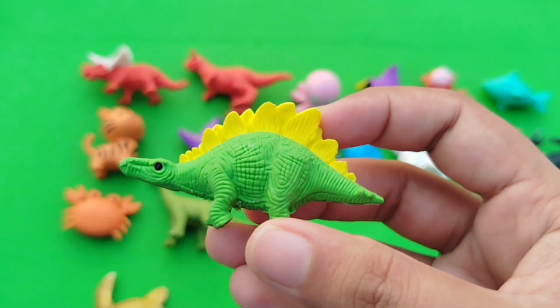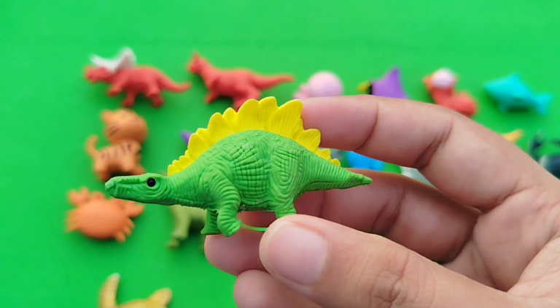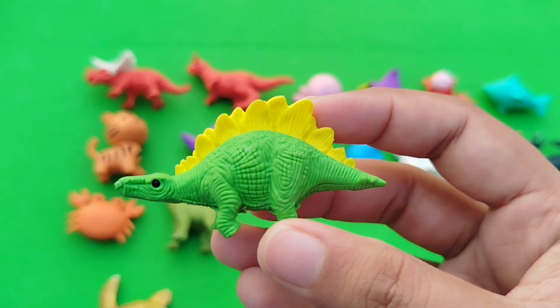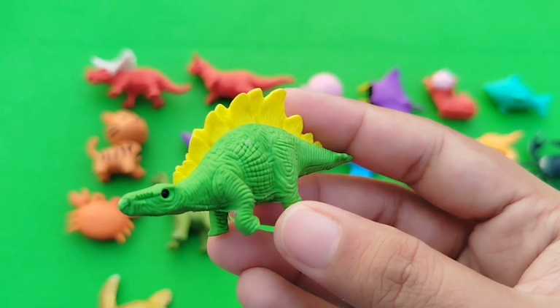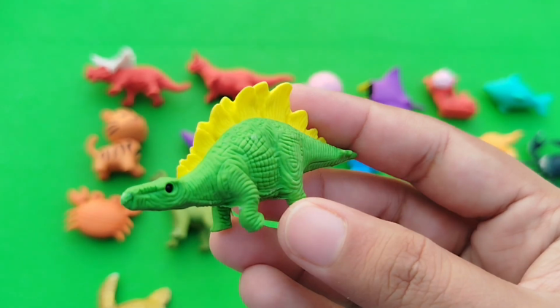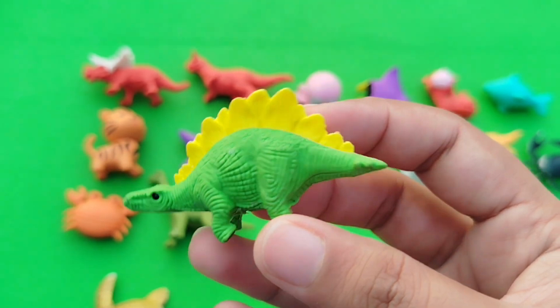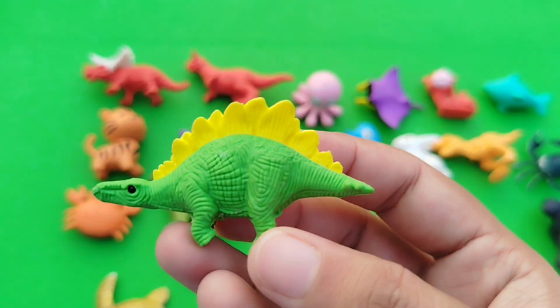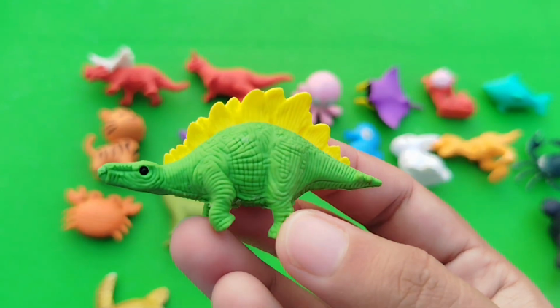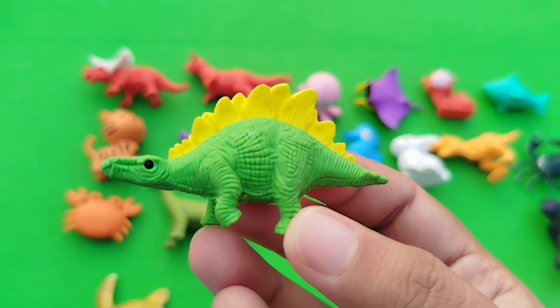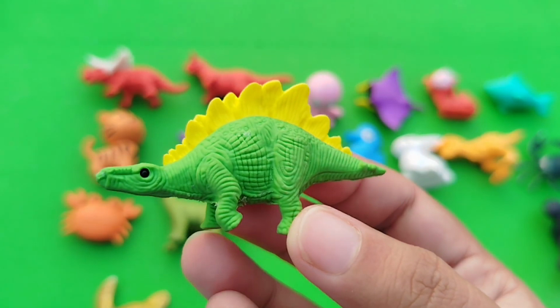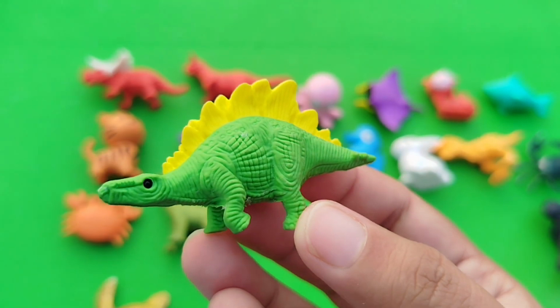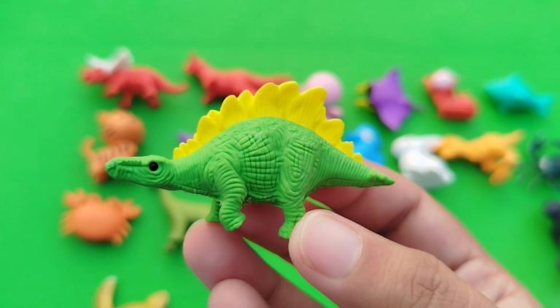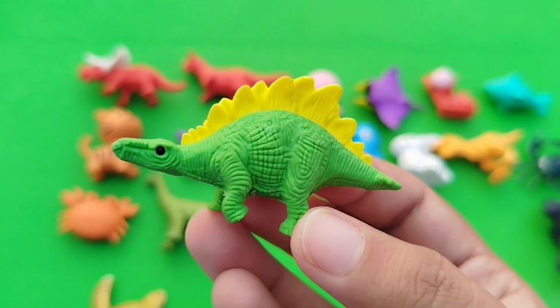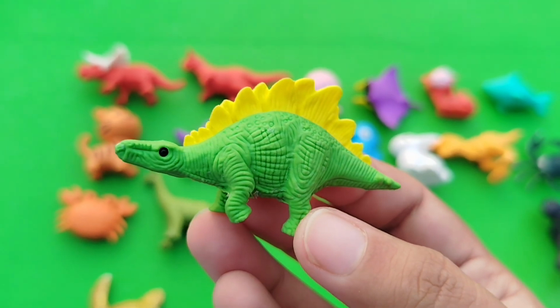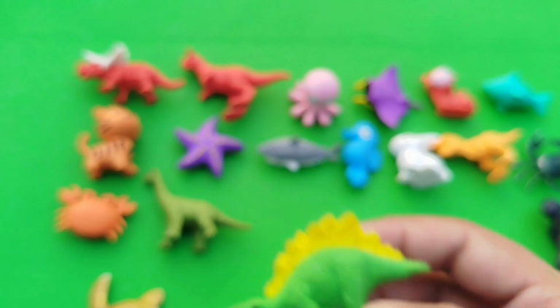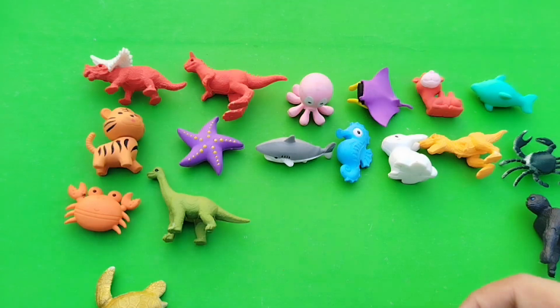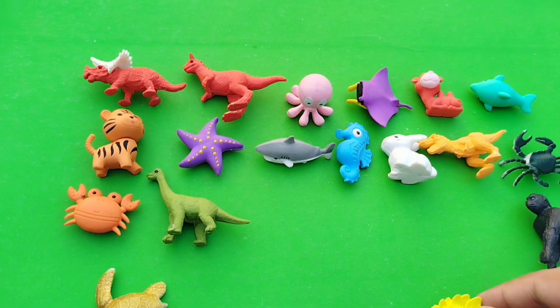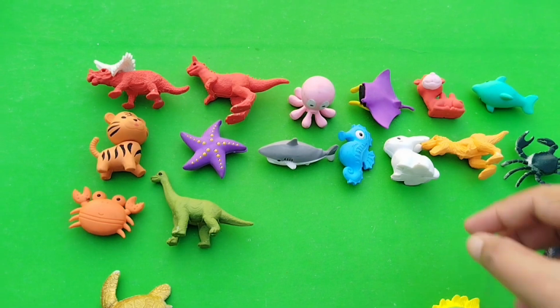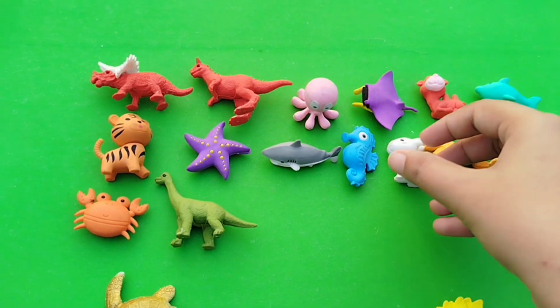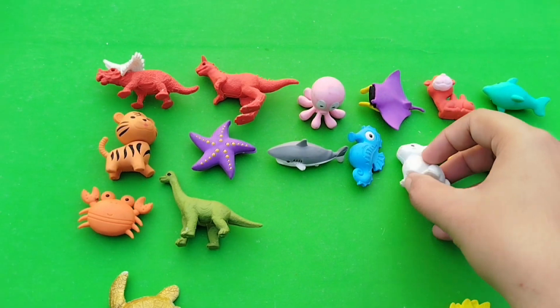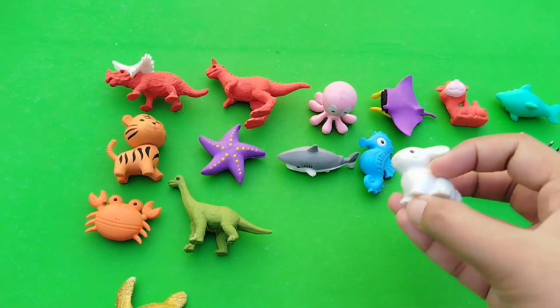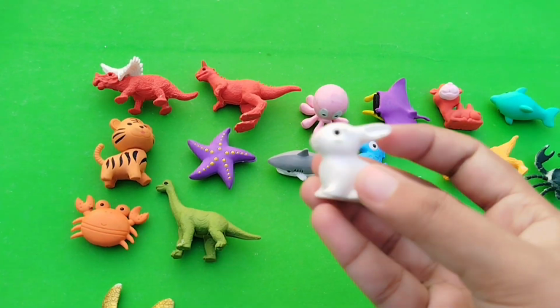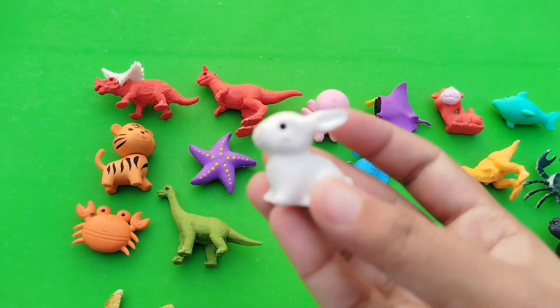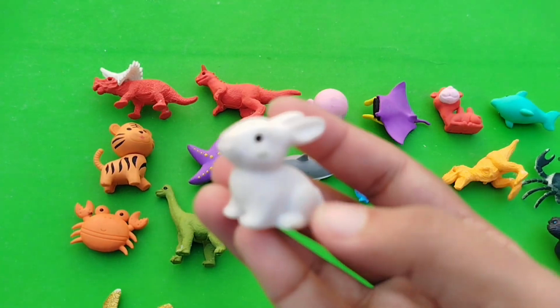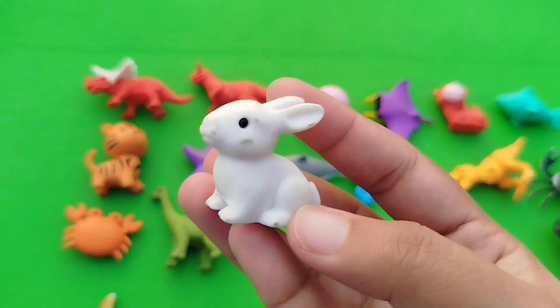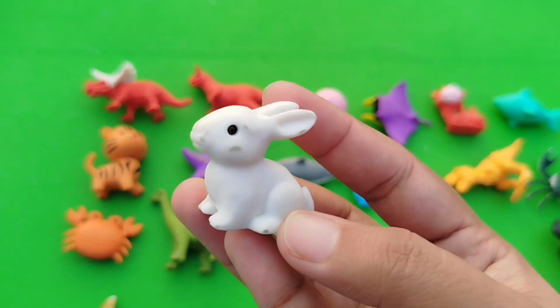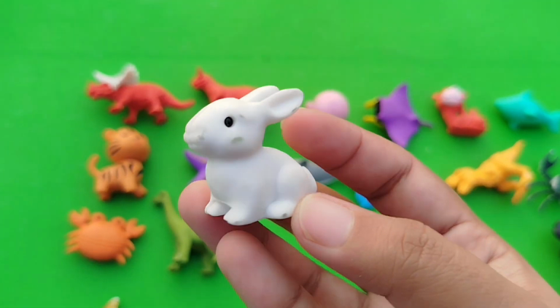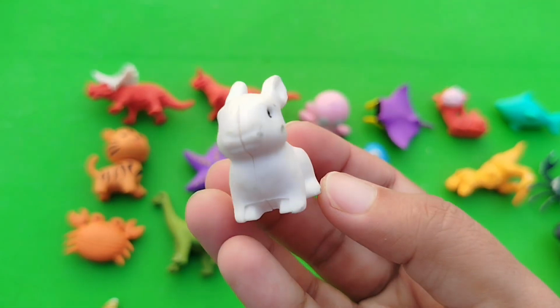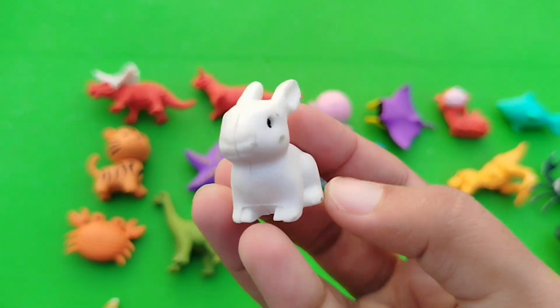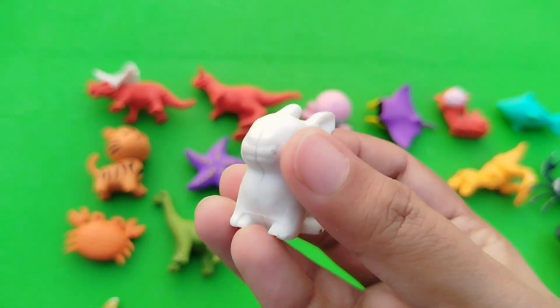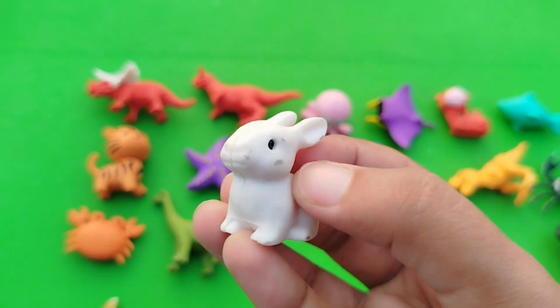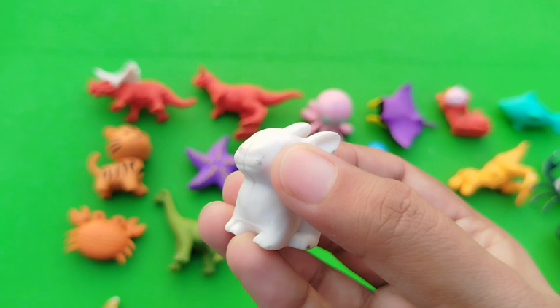A stegosaurus. This is a stegosaurus. A rabbit. This is a rabbit.